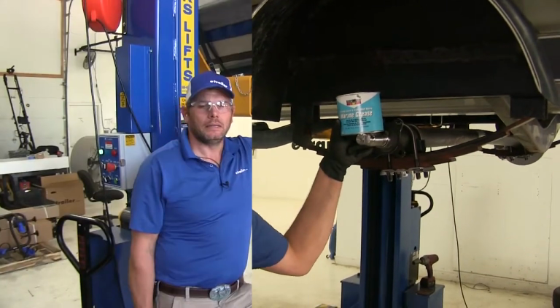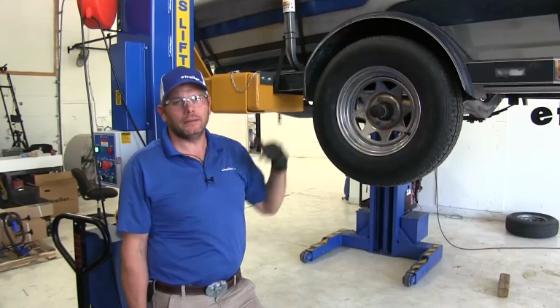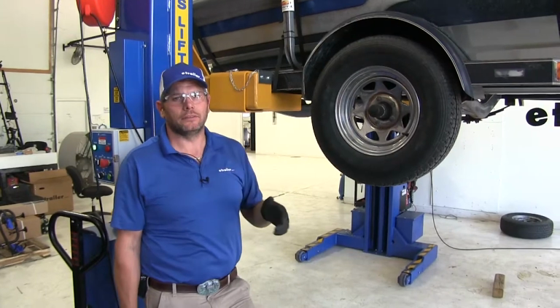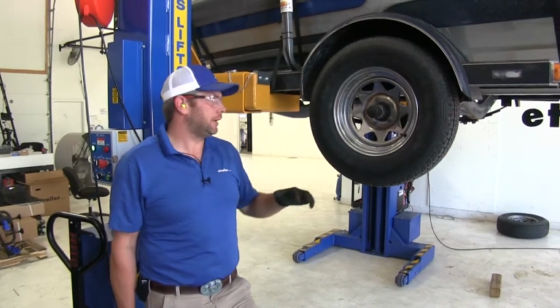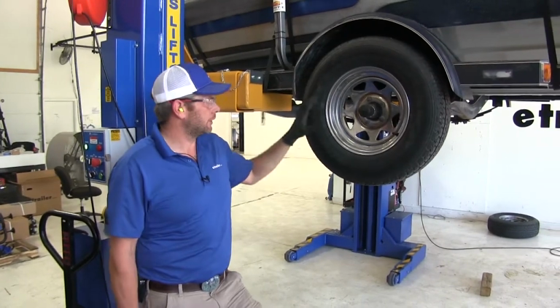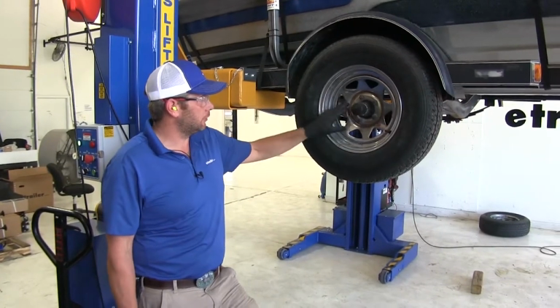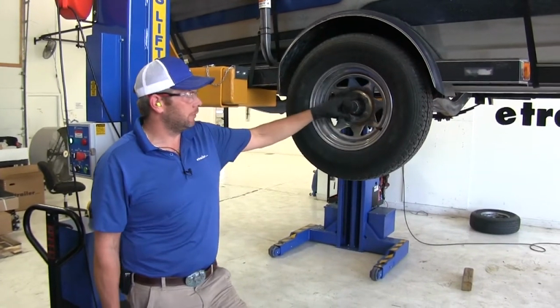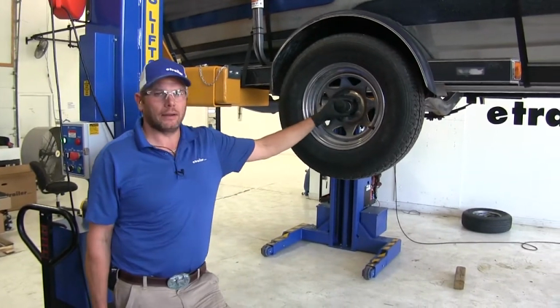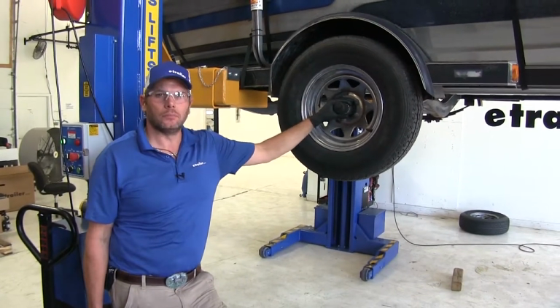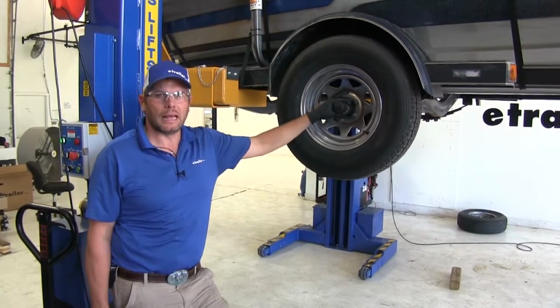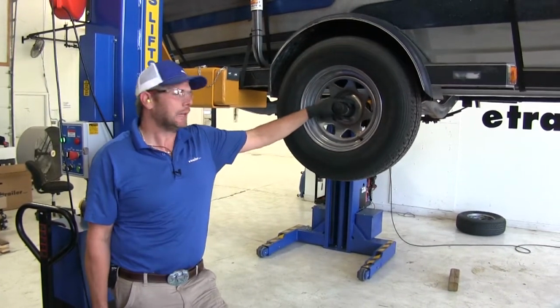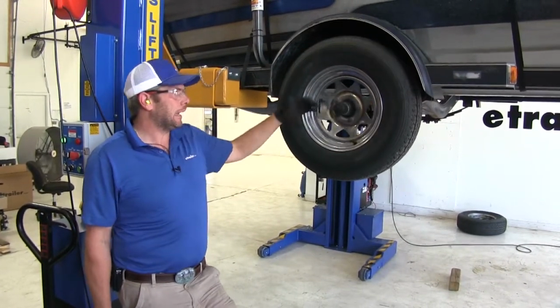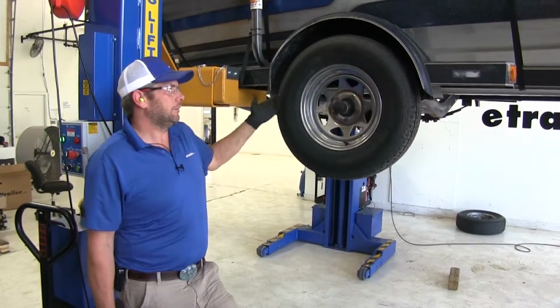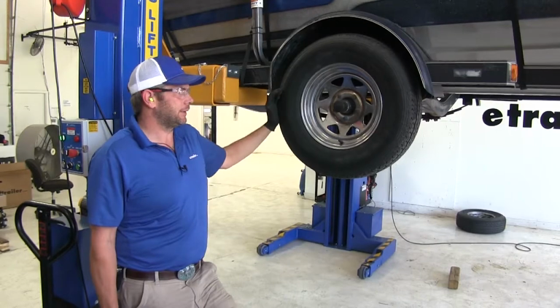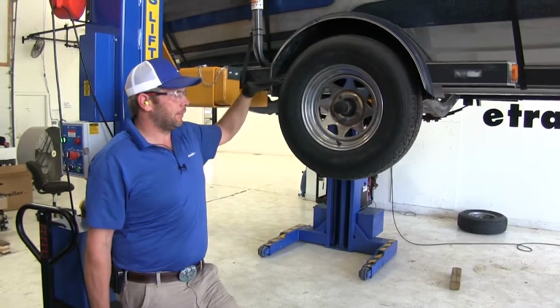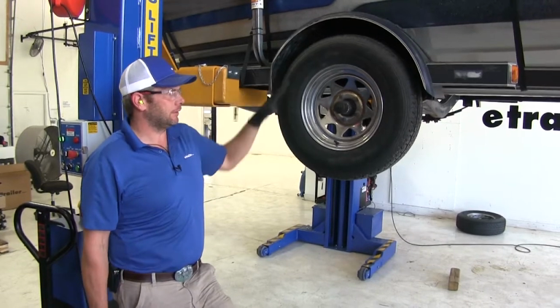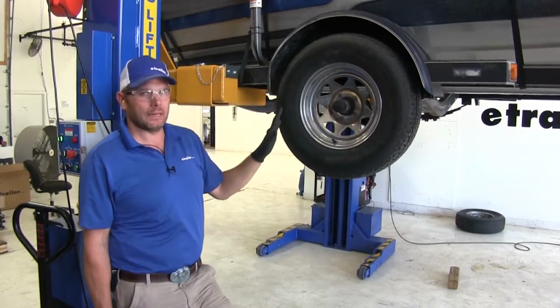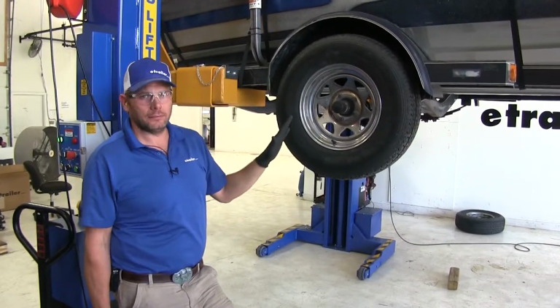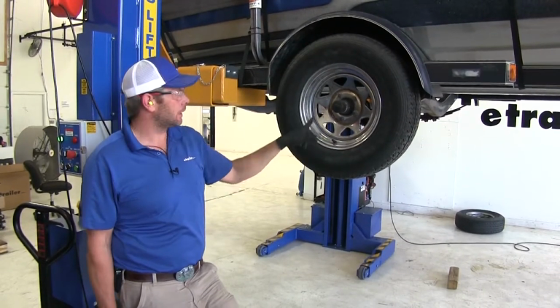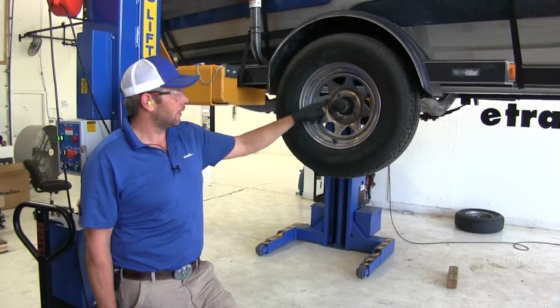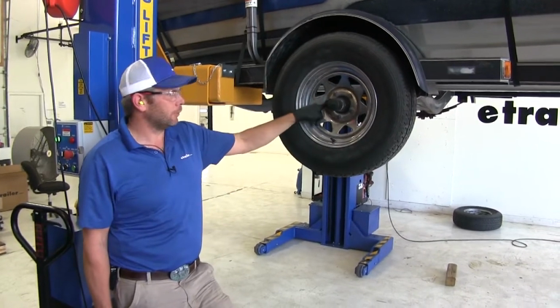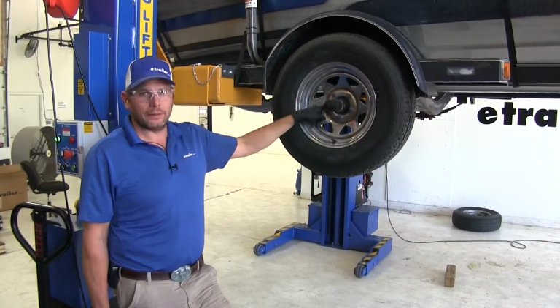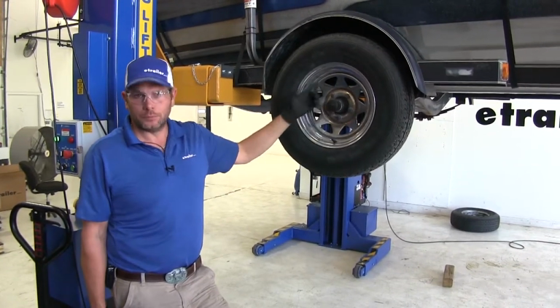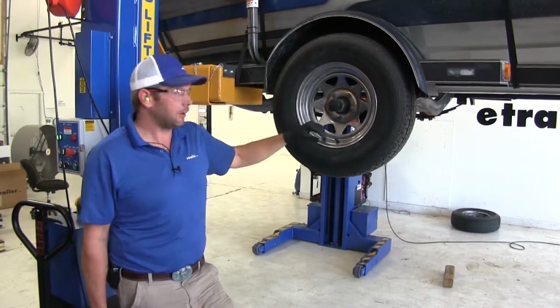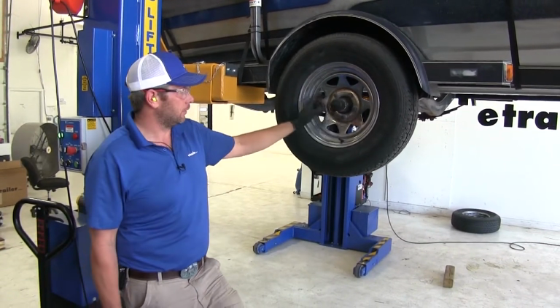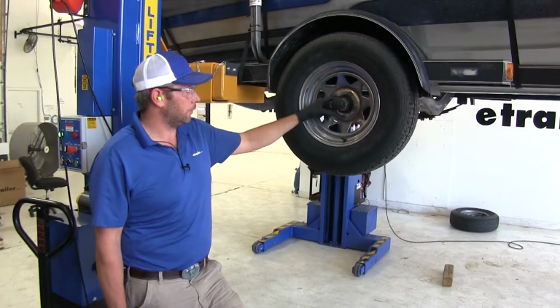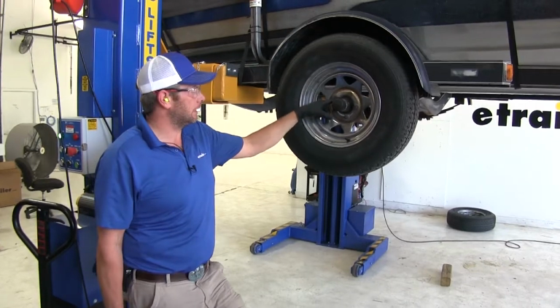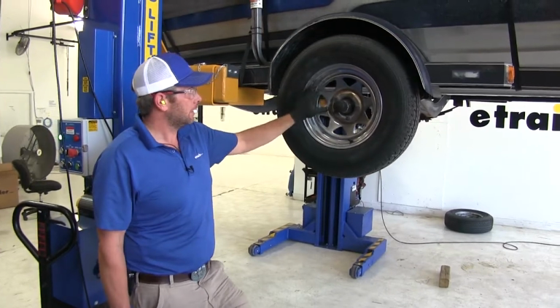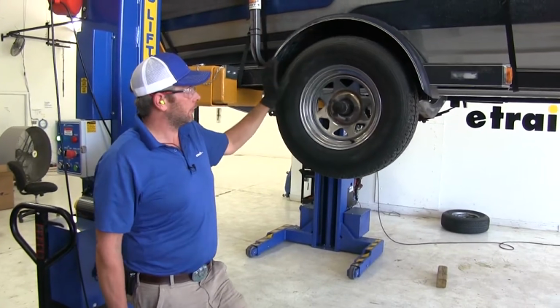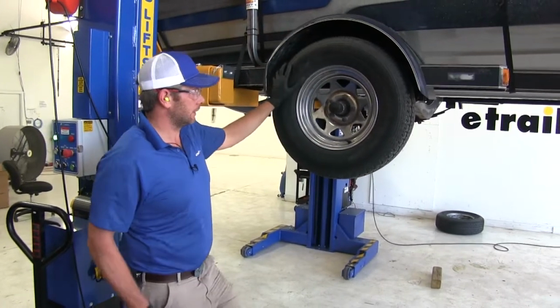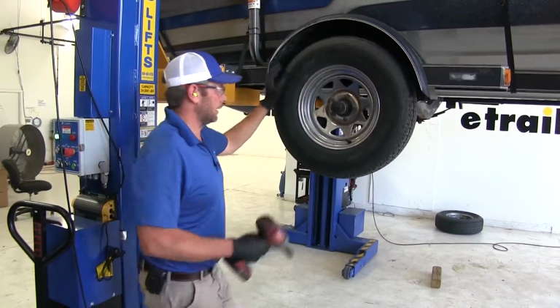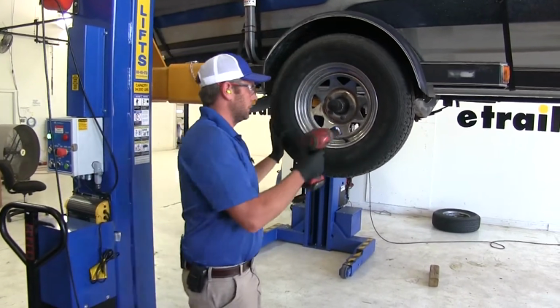To begin your axle installation, you're going to need to remove the tires from both sides. You'll have the option to either drop down the leaf spring or just pull one of the hubs, which is what we're going to do. We'll pull this one here — but first, let's get the tire out of the way.